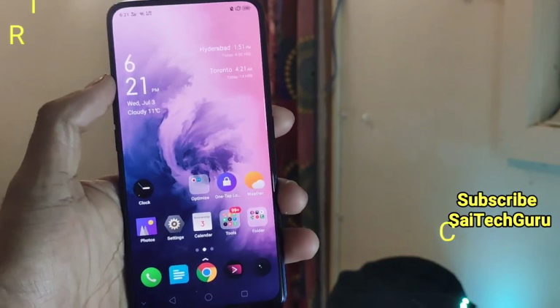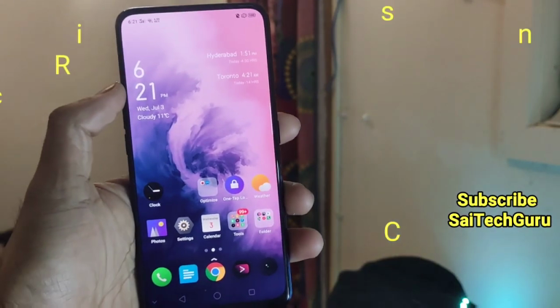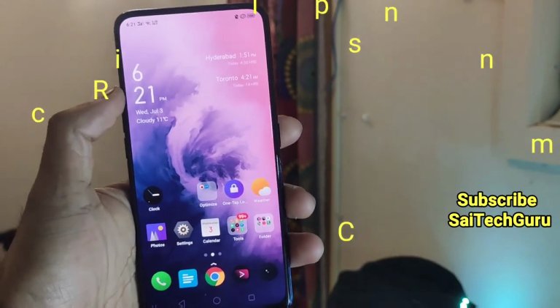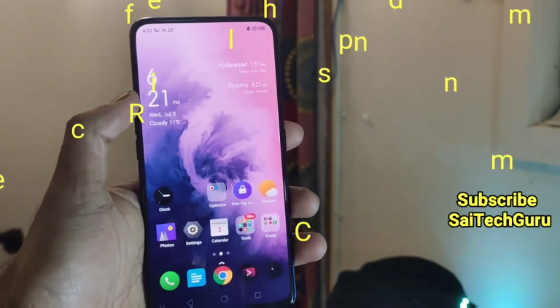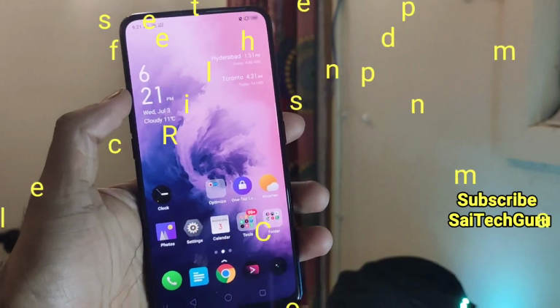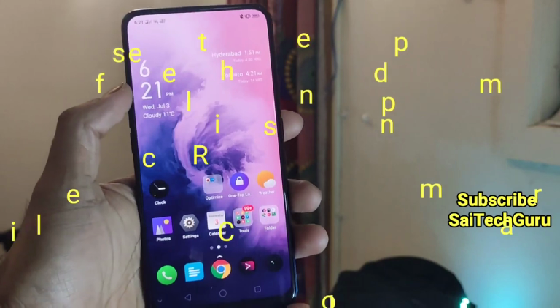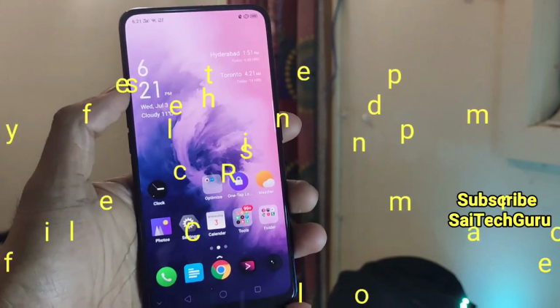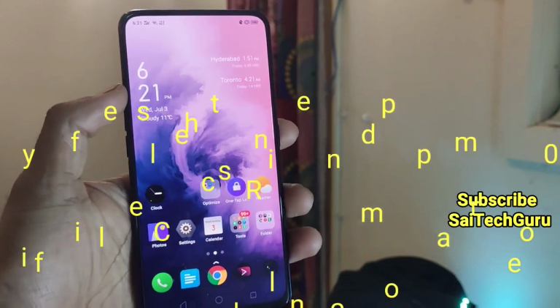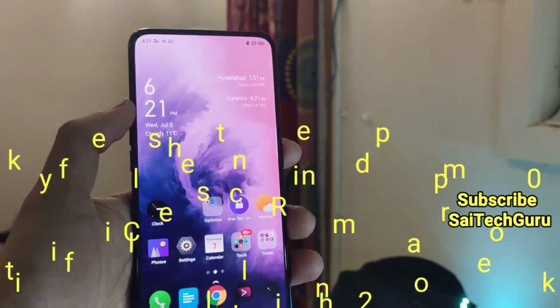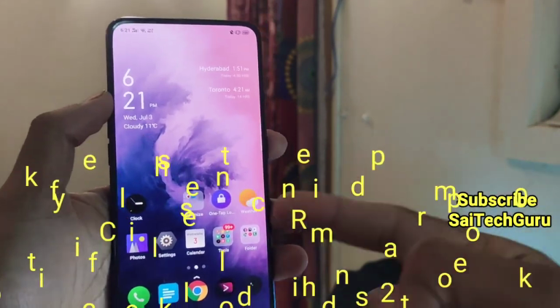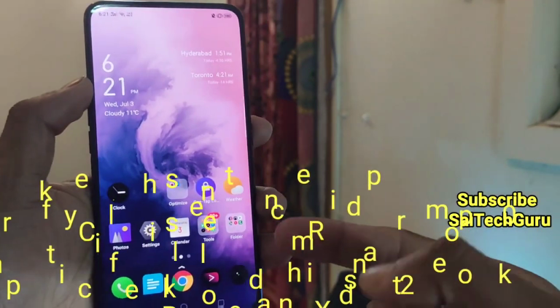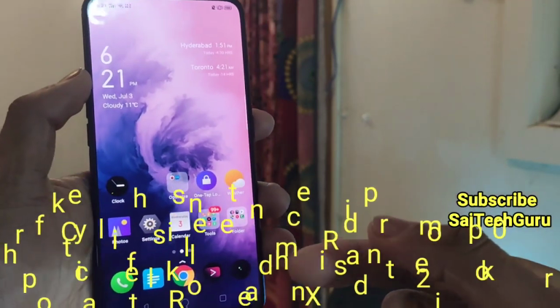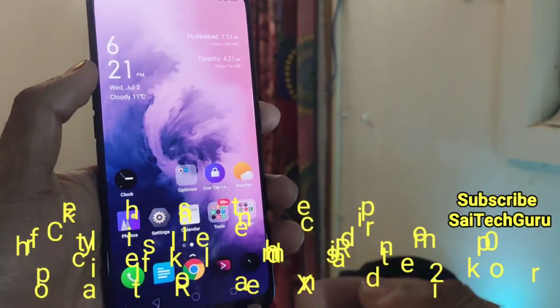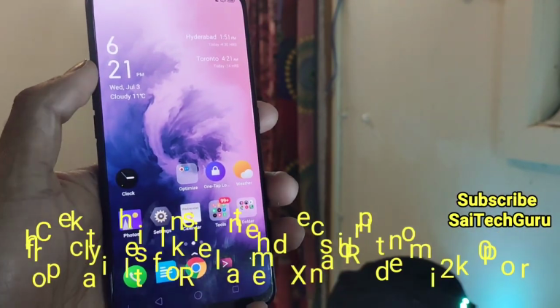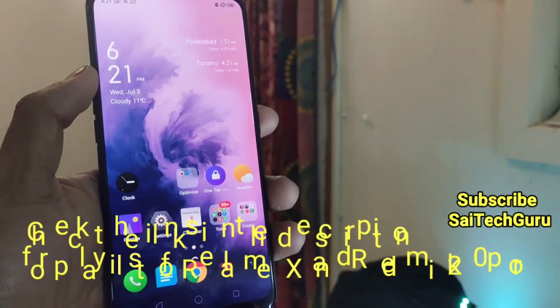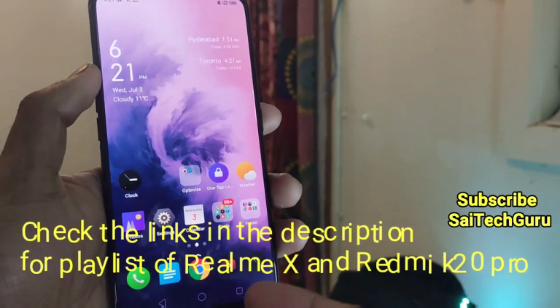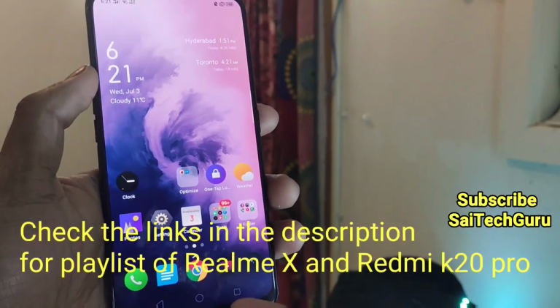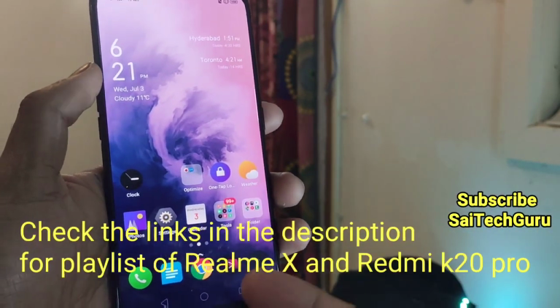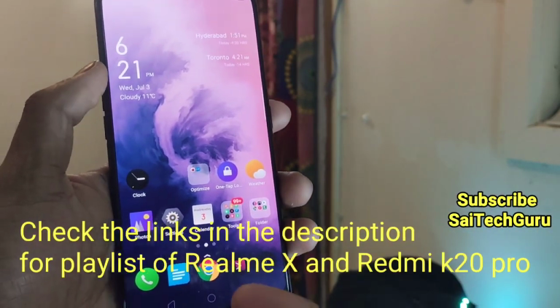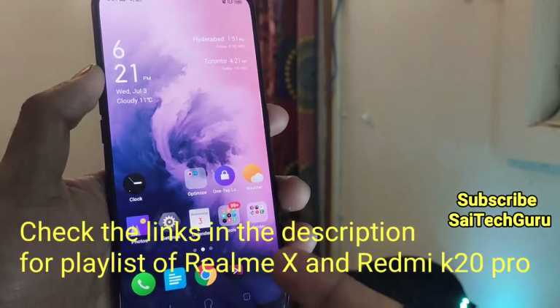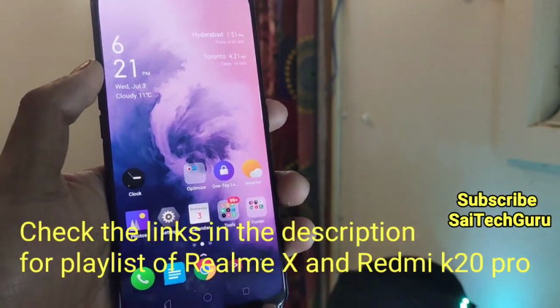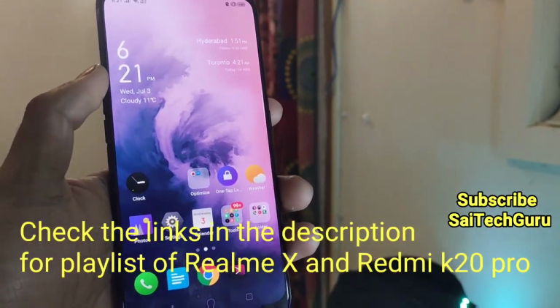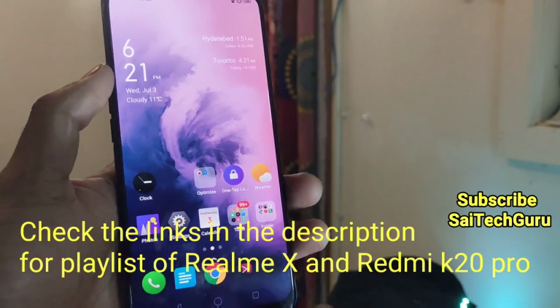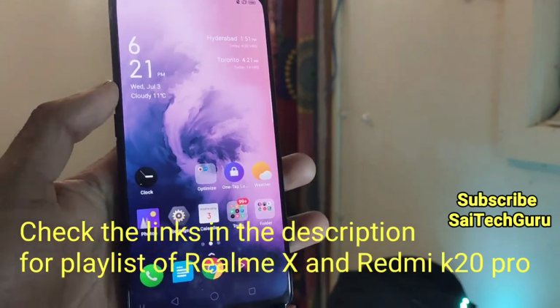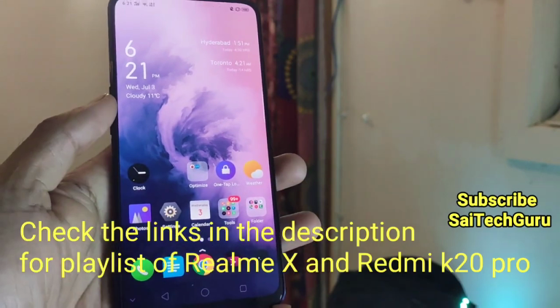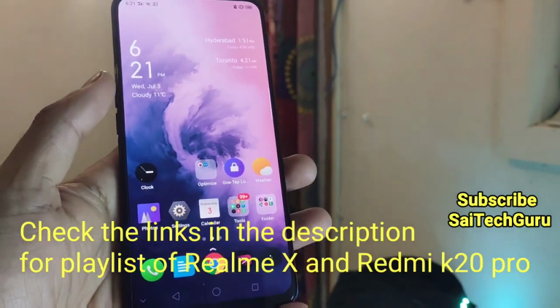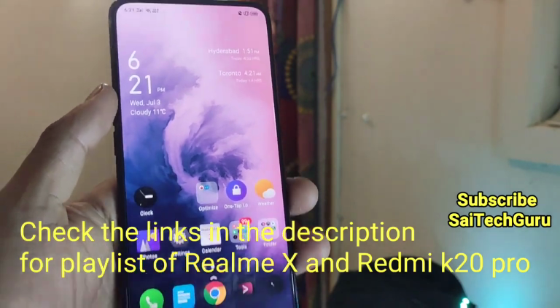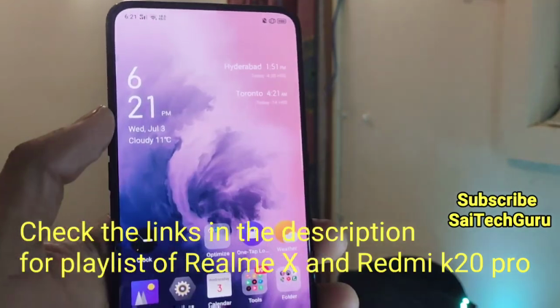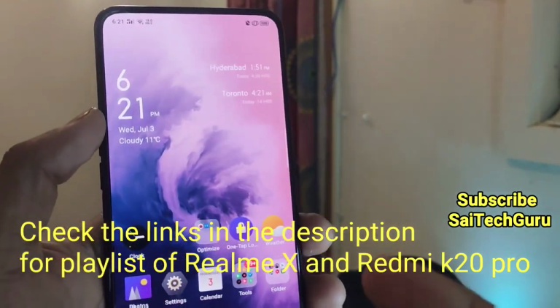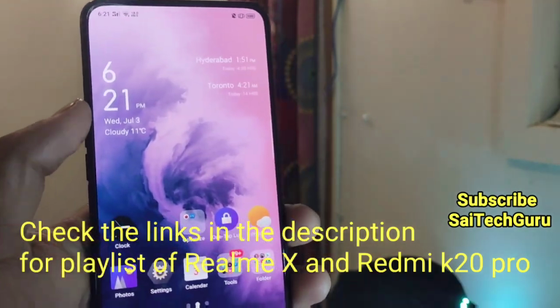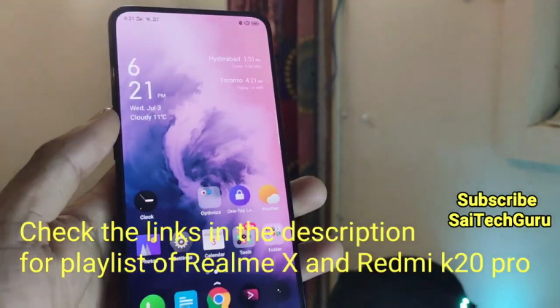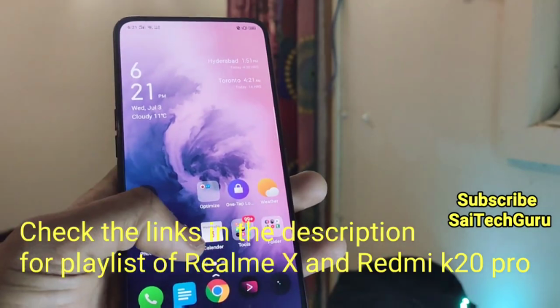Hi friends, I am Sacha Tanya. Welcome to SciTechuro. In this video, I am going to do a video playback test in the Realme X using Amazon Prime while connecting to the Wi-Fi.